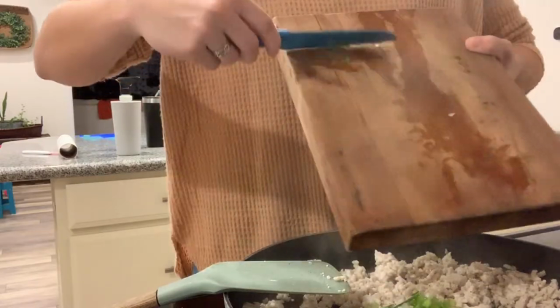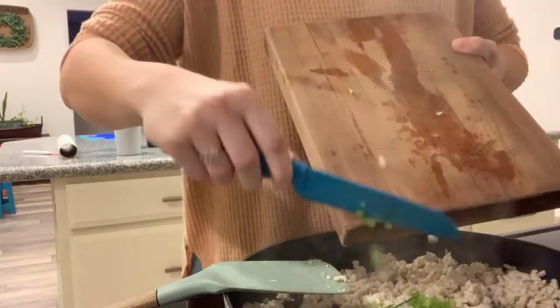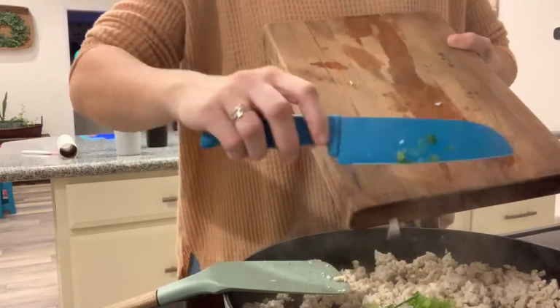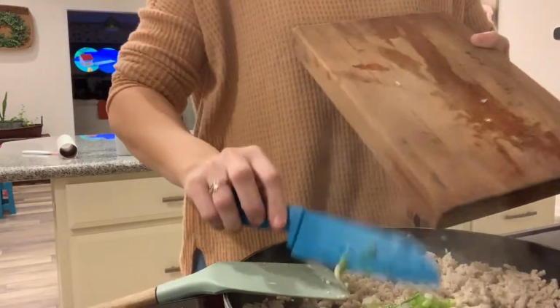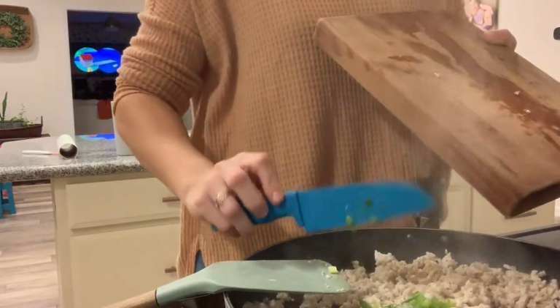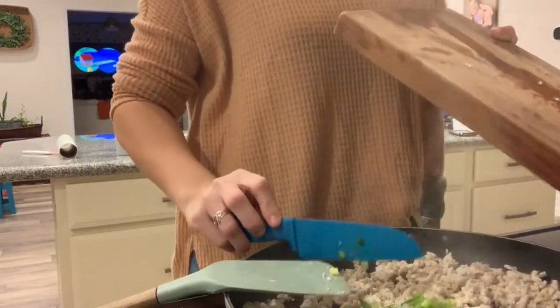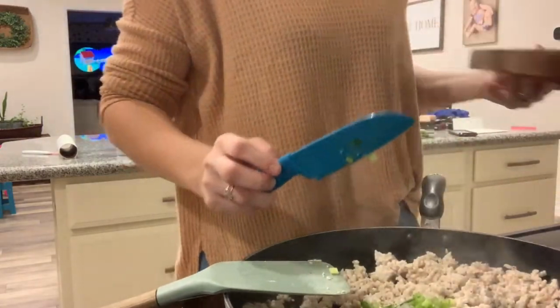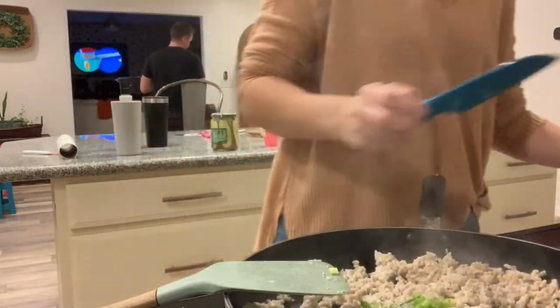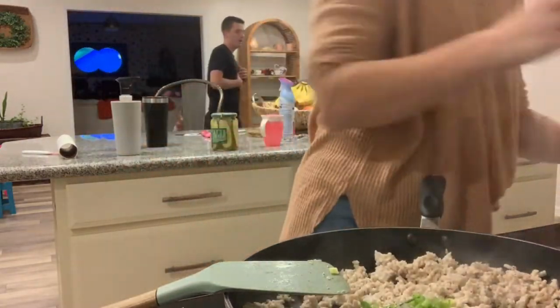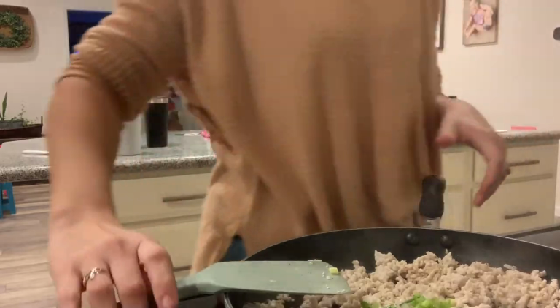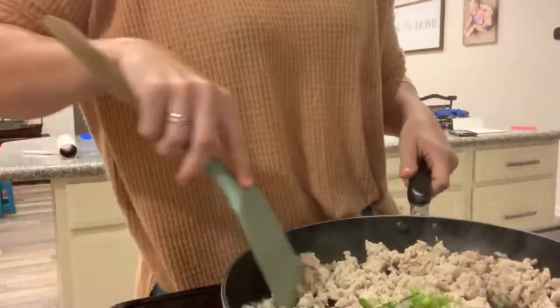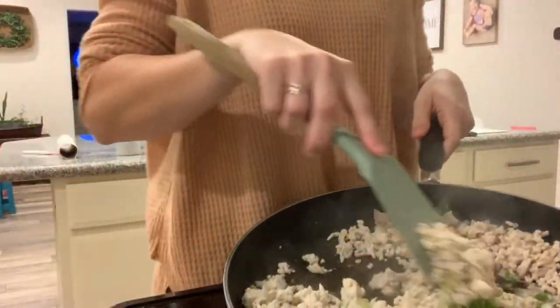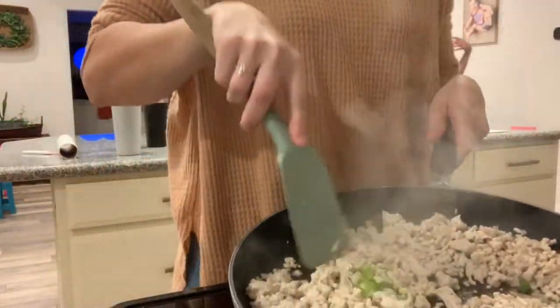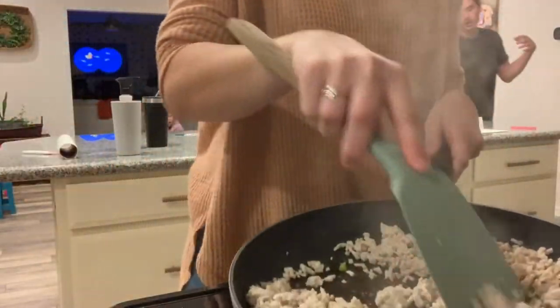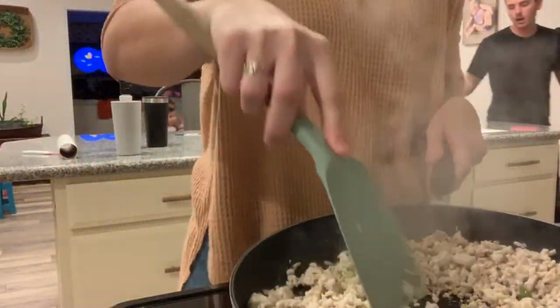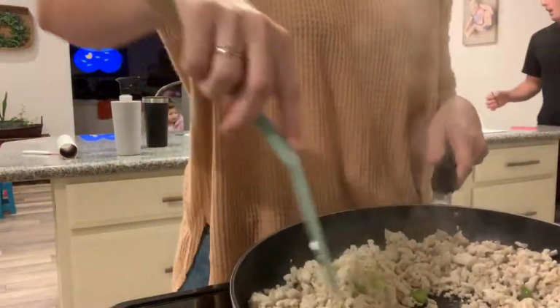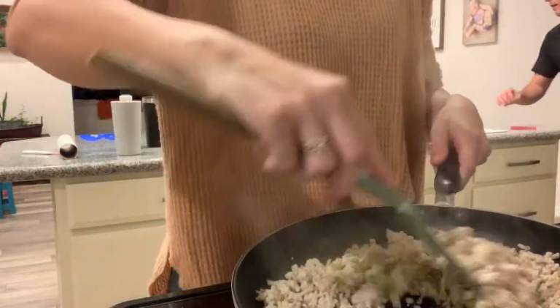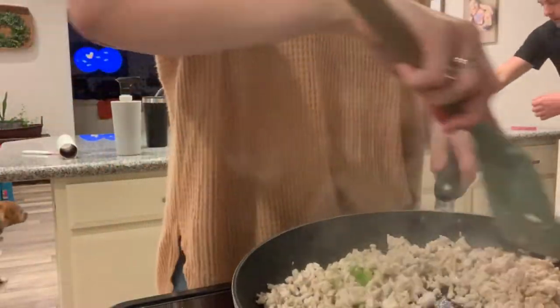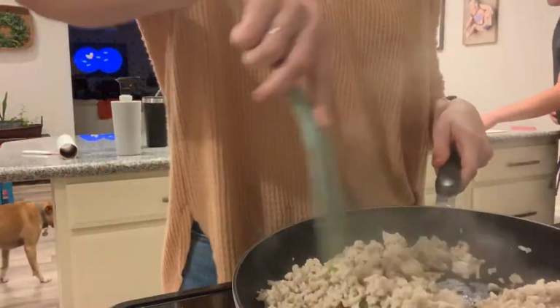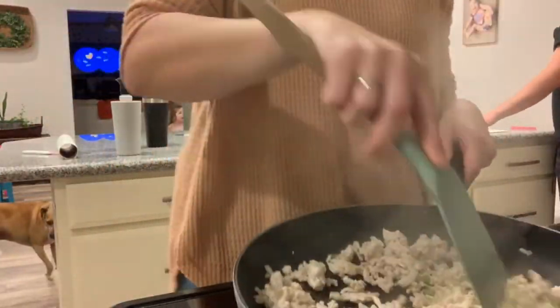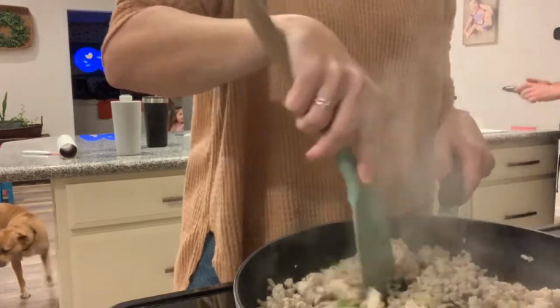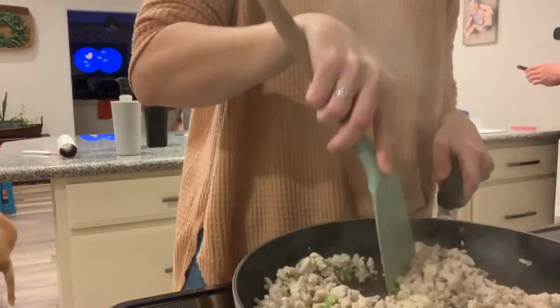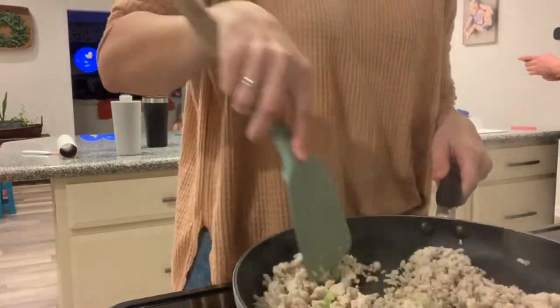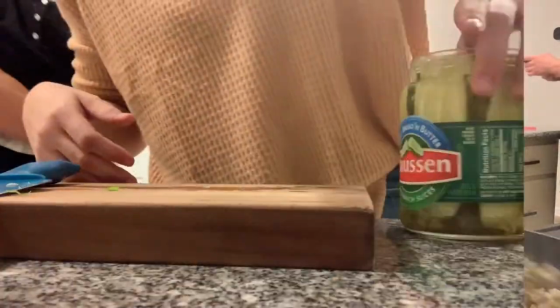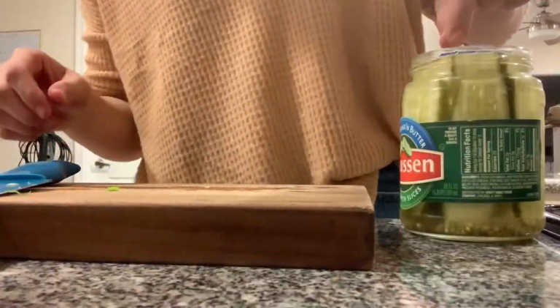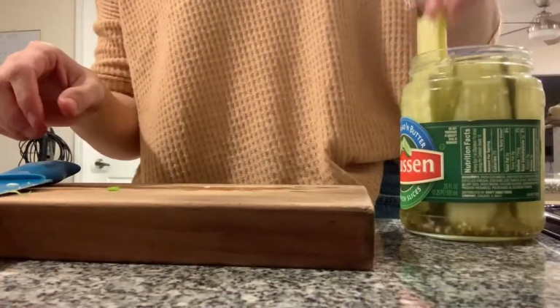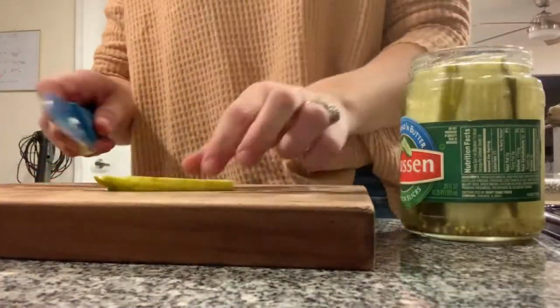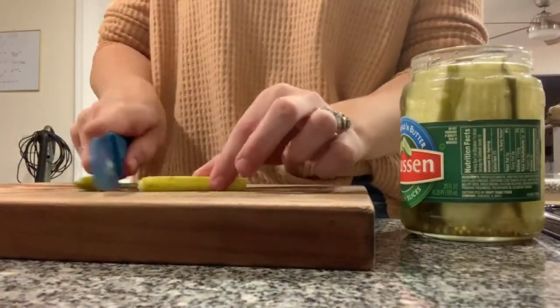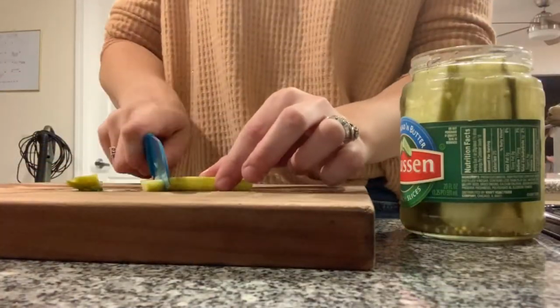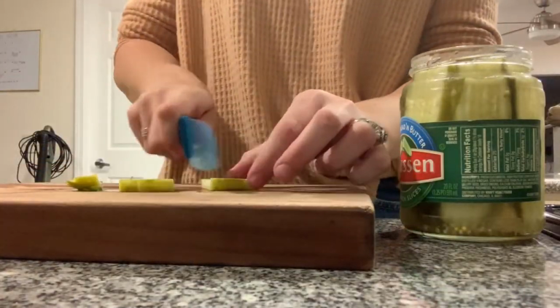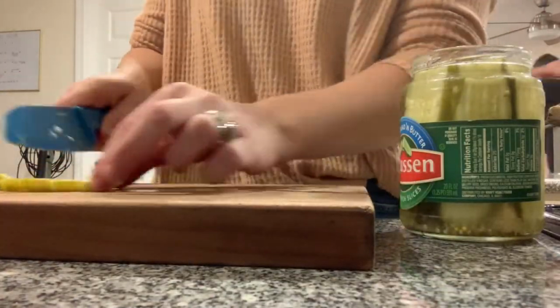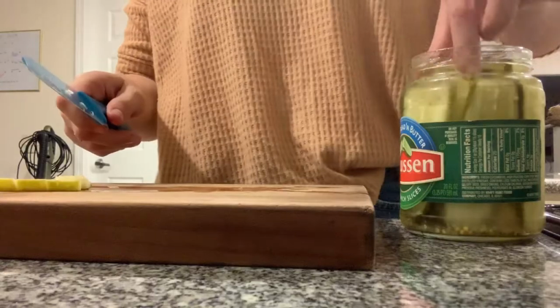I add a little bit more olive oil and mix that up. I also seasoned it with some all seasoning and salt and pepper. Moving on to all of our cheeseburger toppings — I am chopping up these bread and butter pickles.